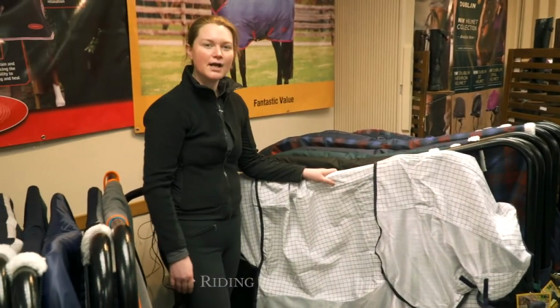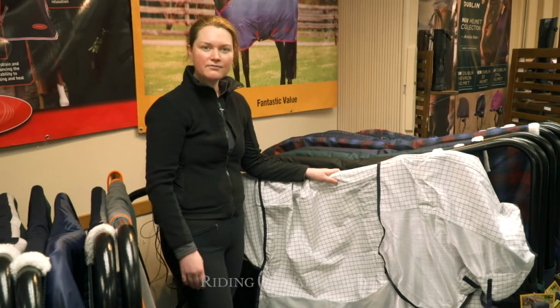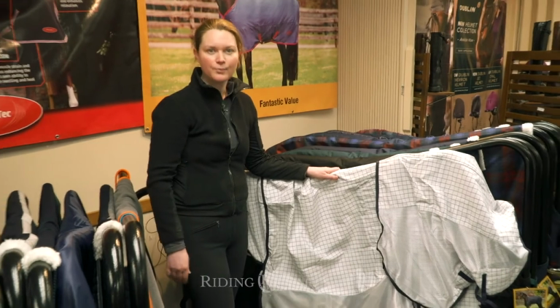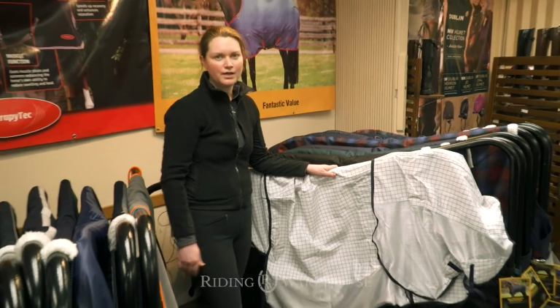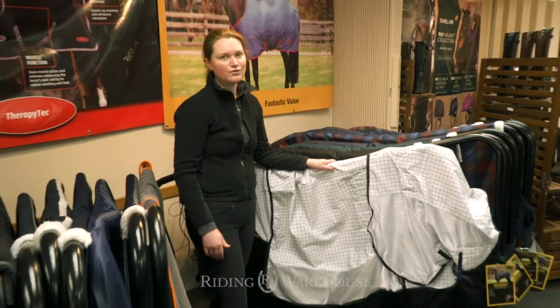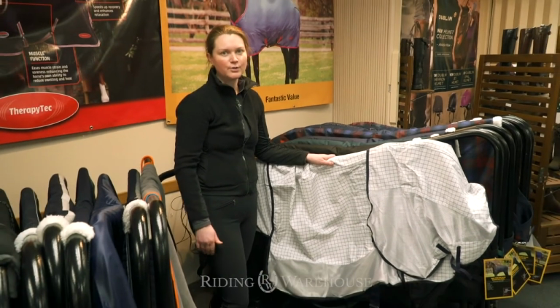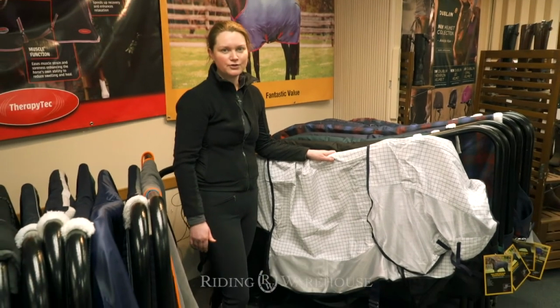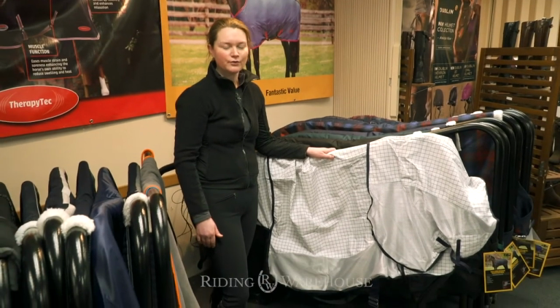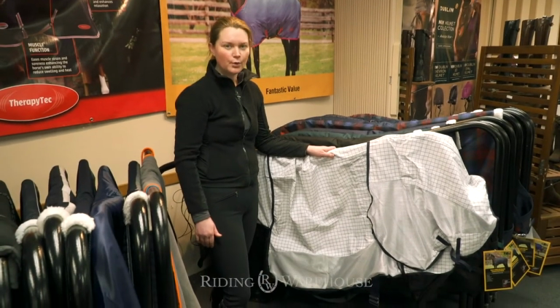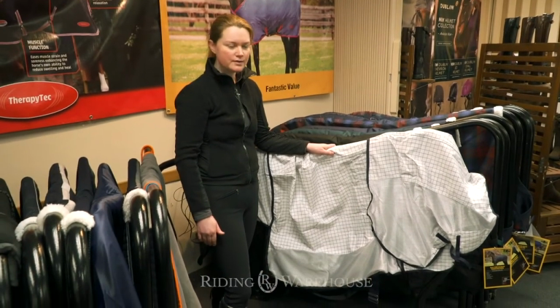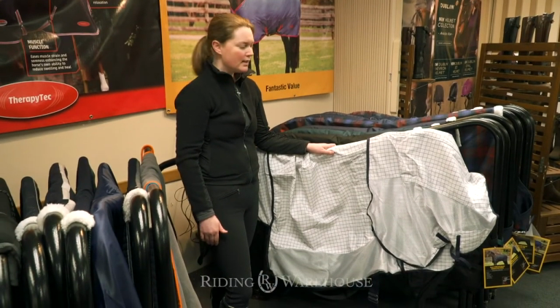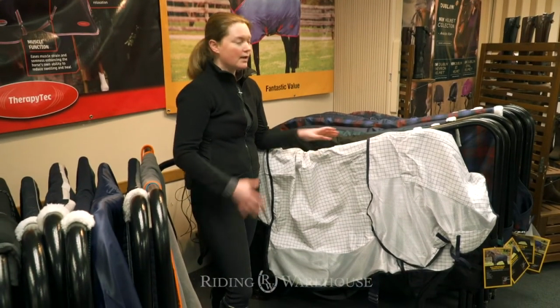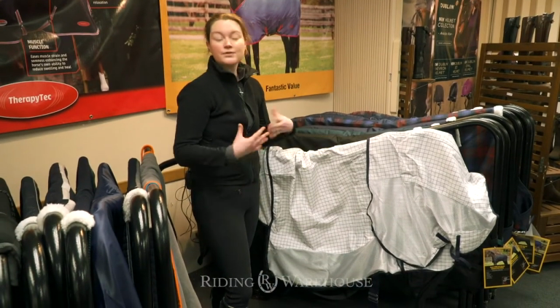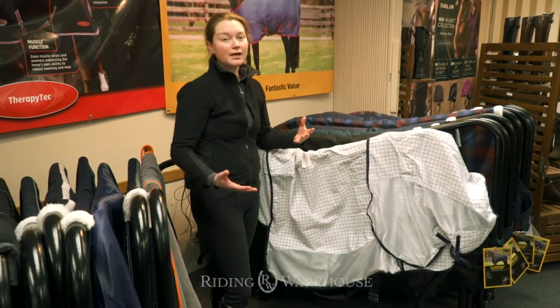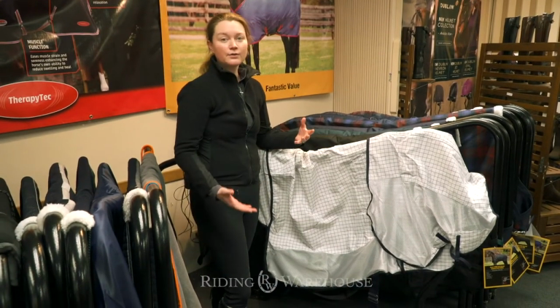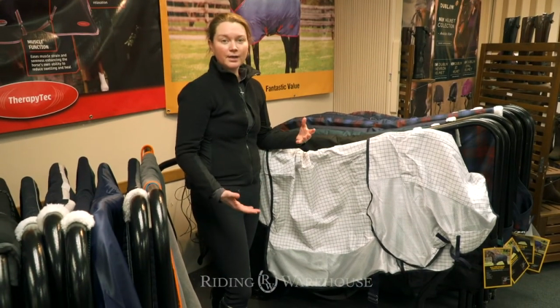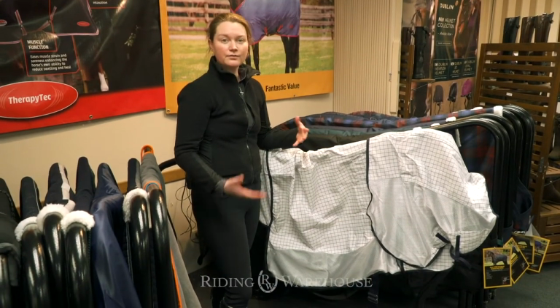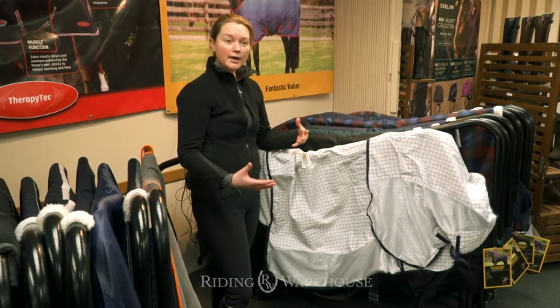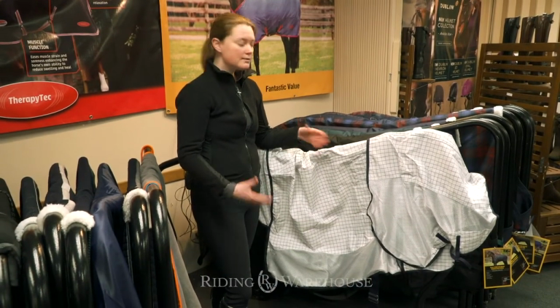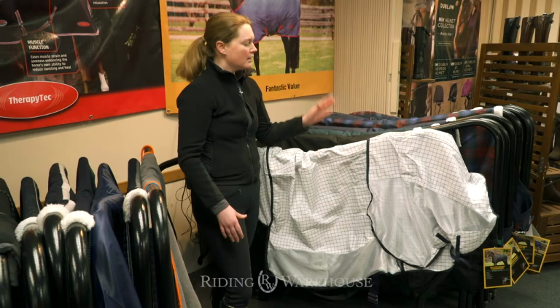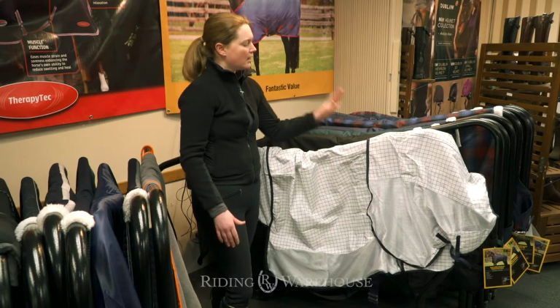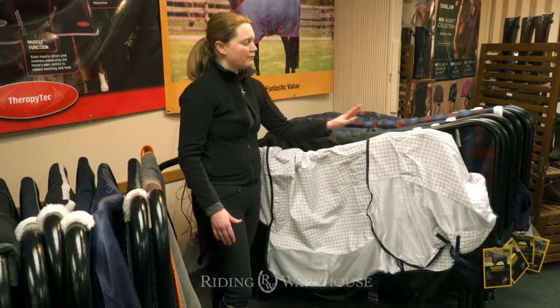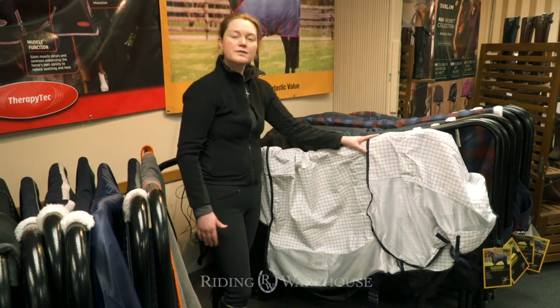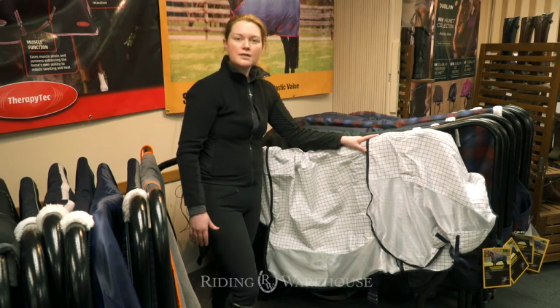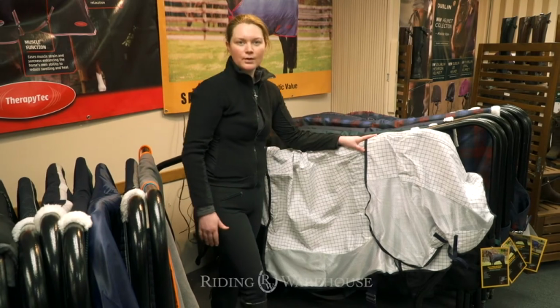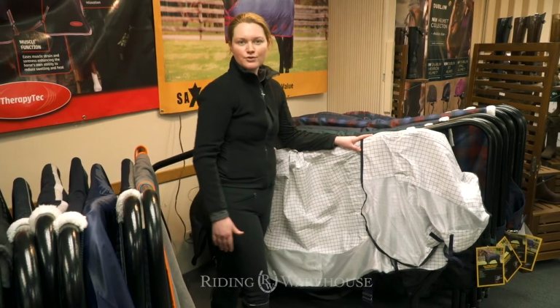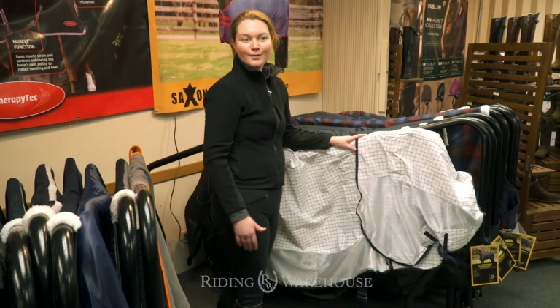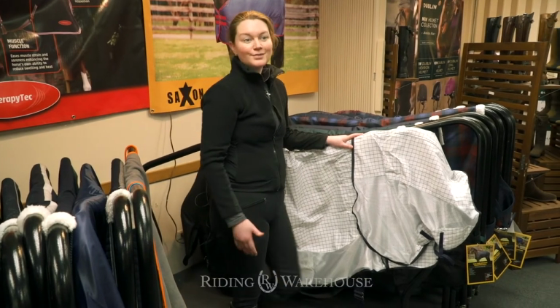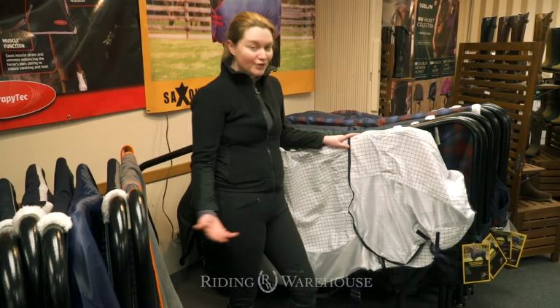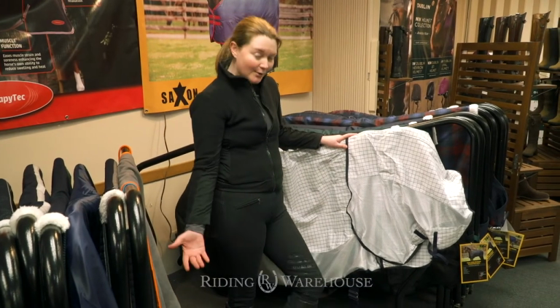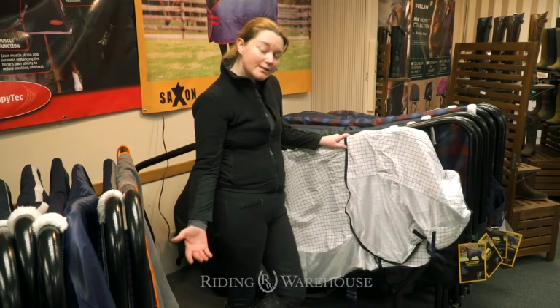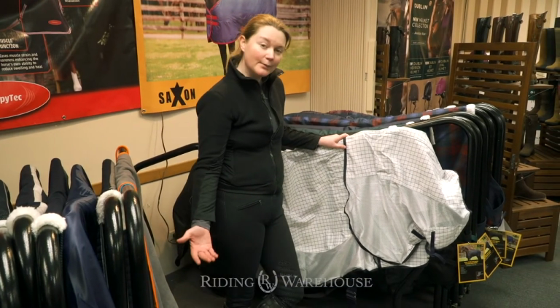So 95% UV protection for your horse. I really recommend this for grays, for horses that you want to make sure aren't bleaching out in the summer.